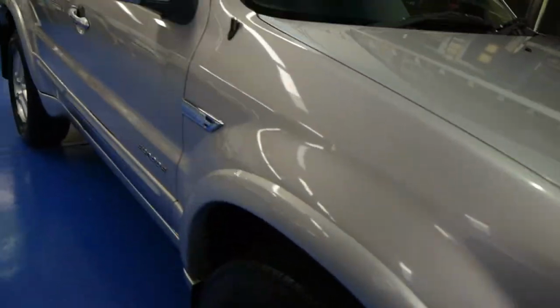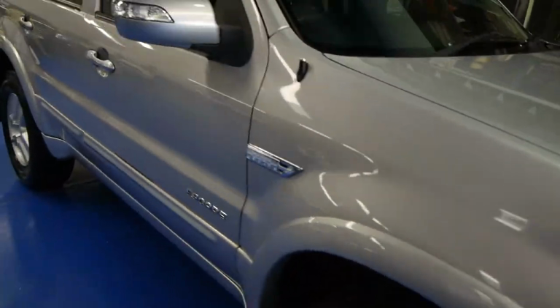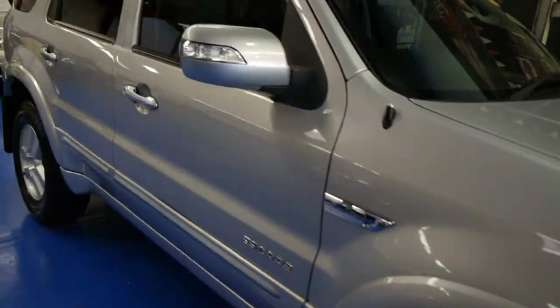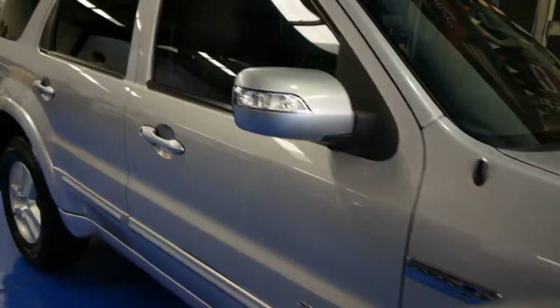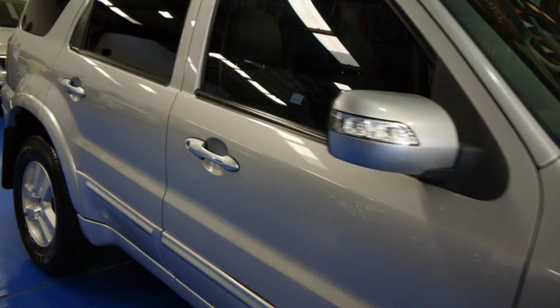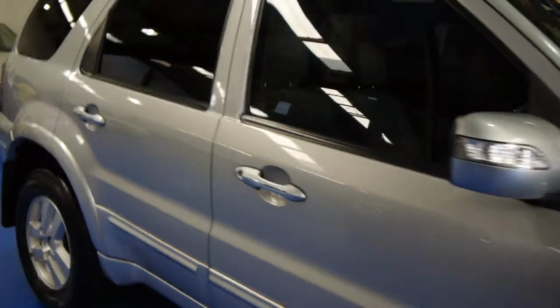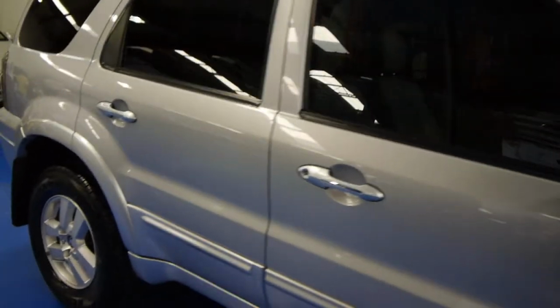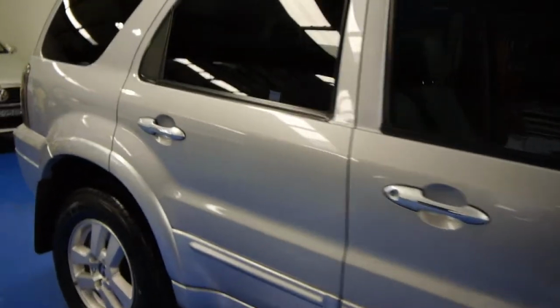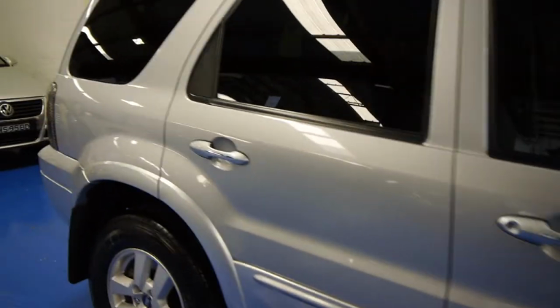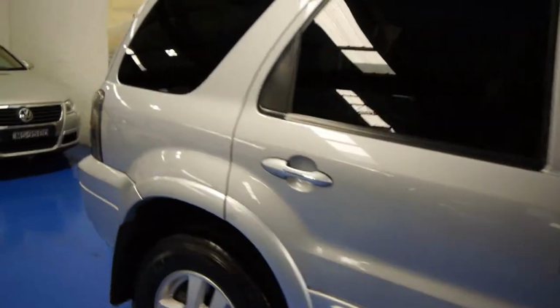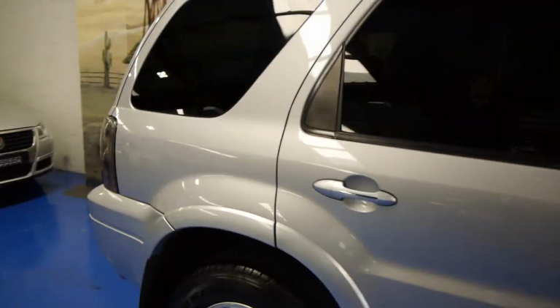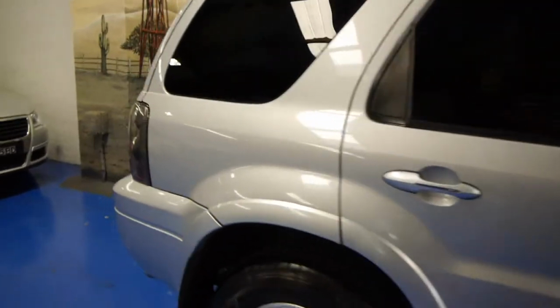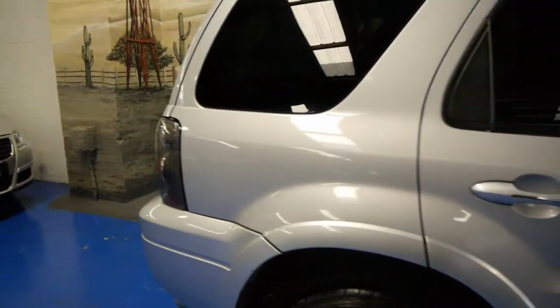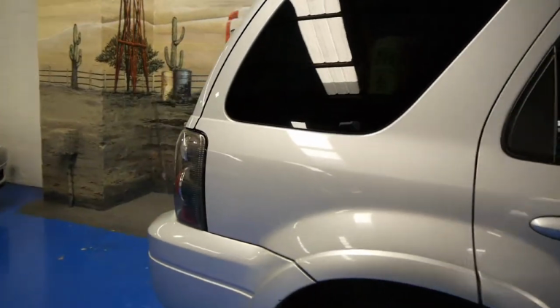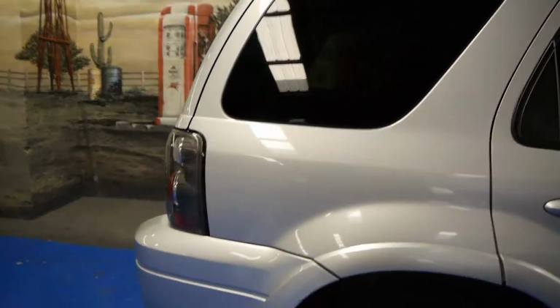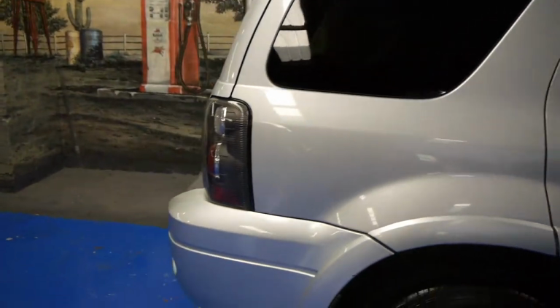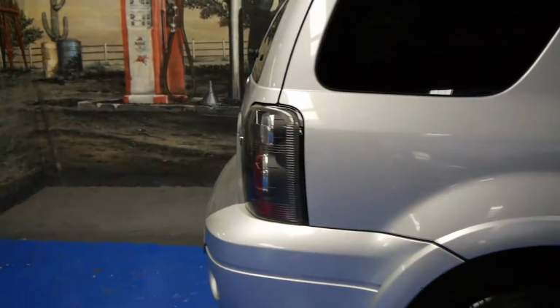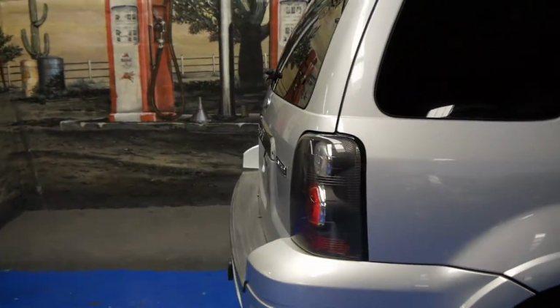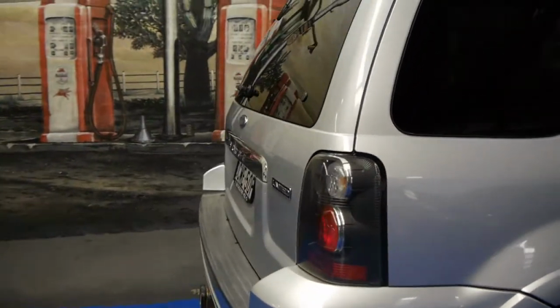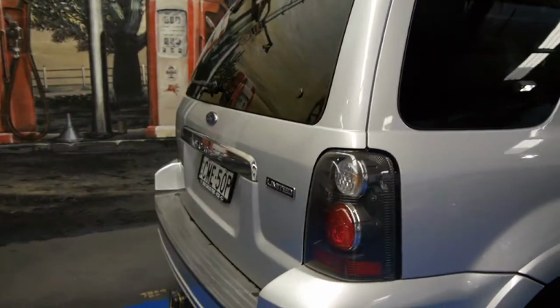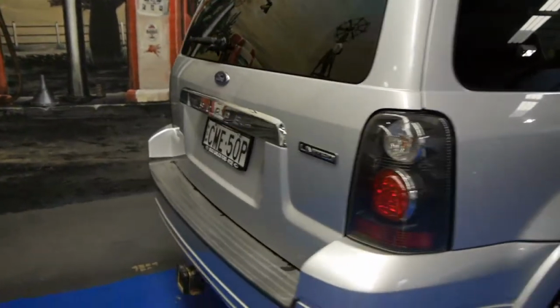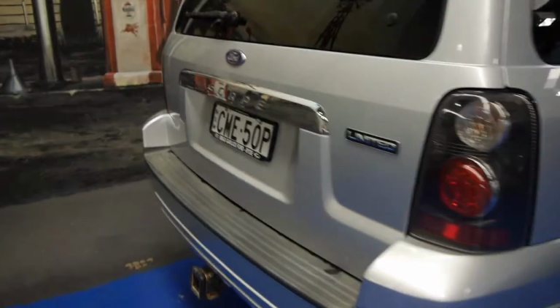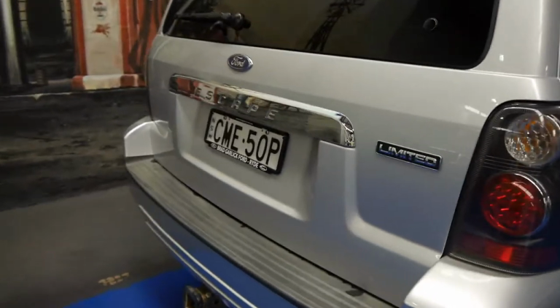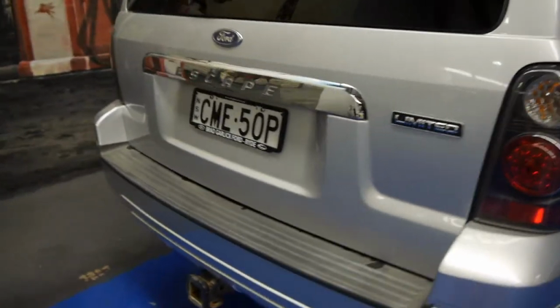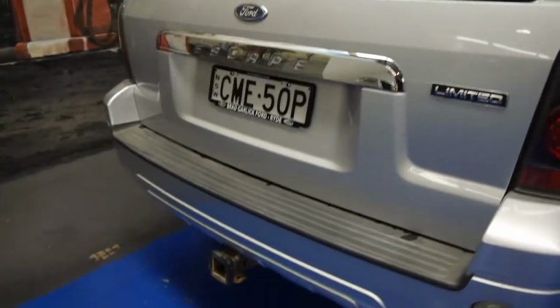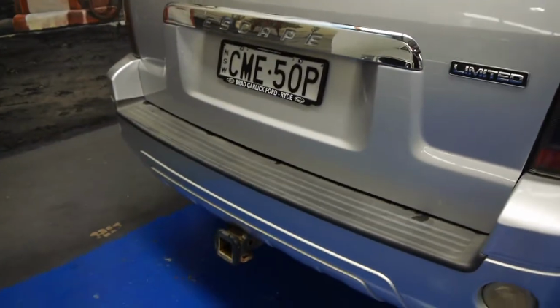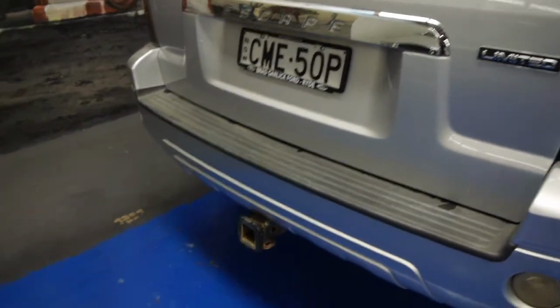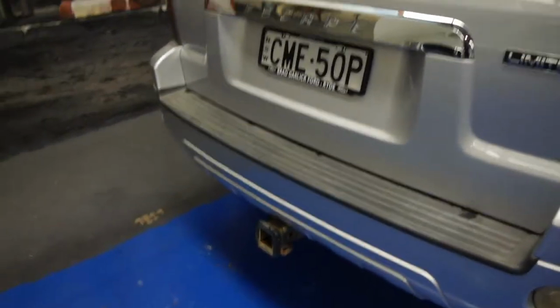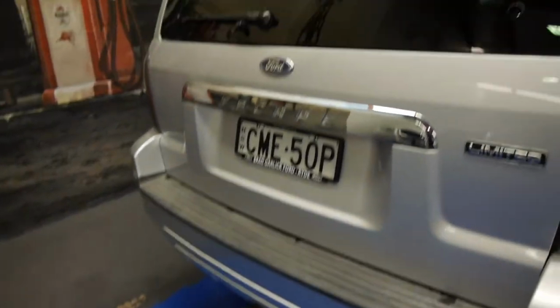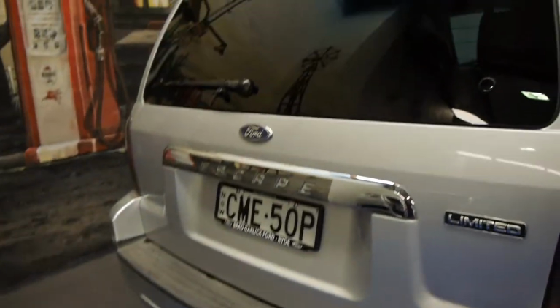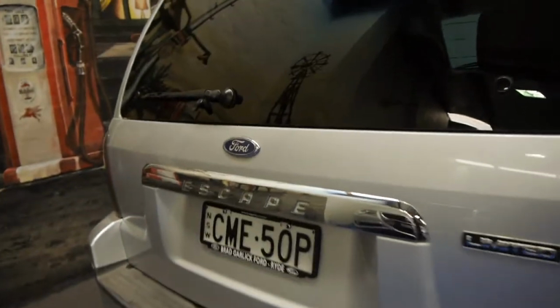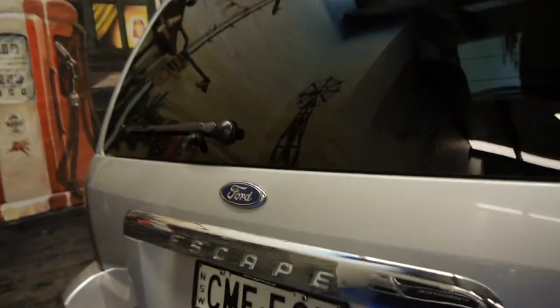We'll just go around the back of the car and have a good look. It does have the additional tow pack as well, which is the Hayman Rees.